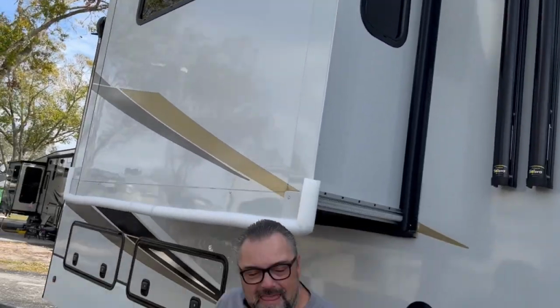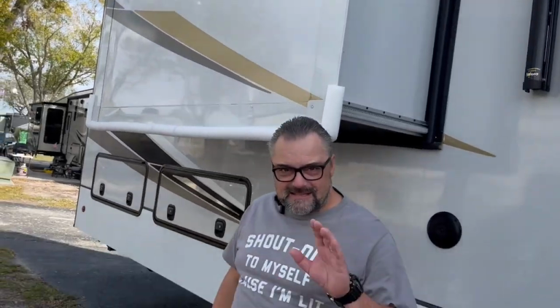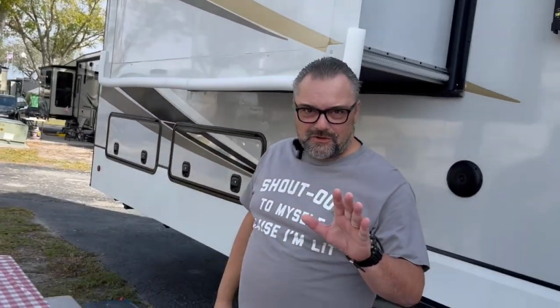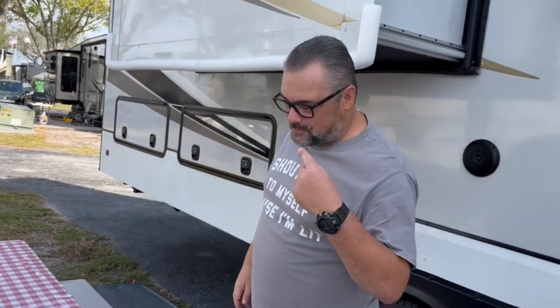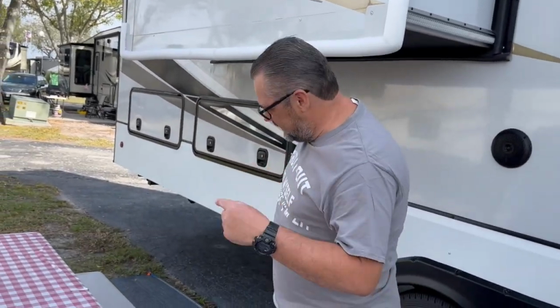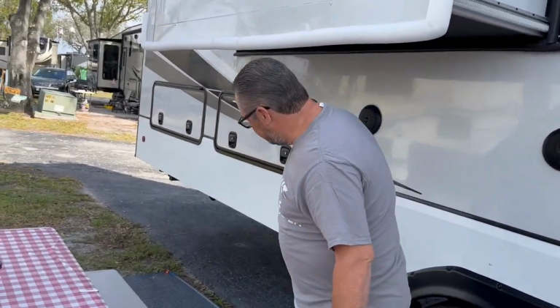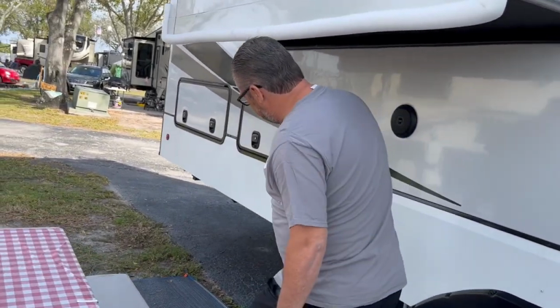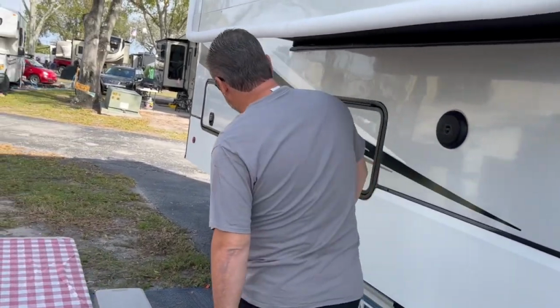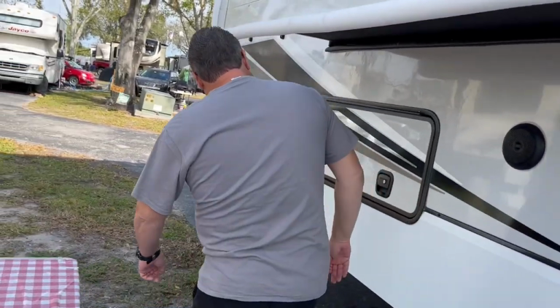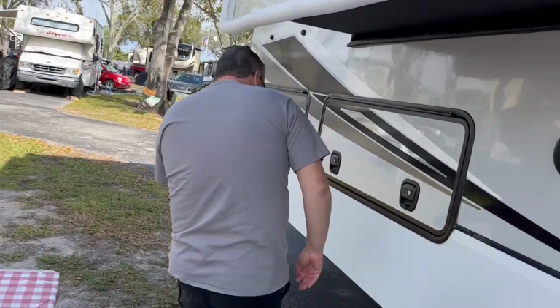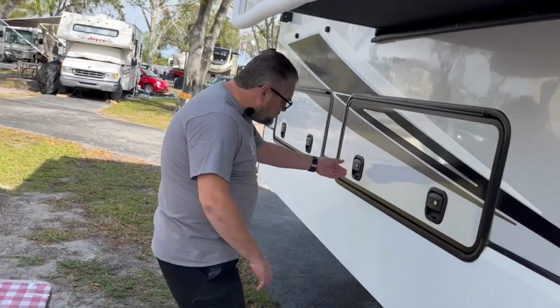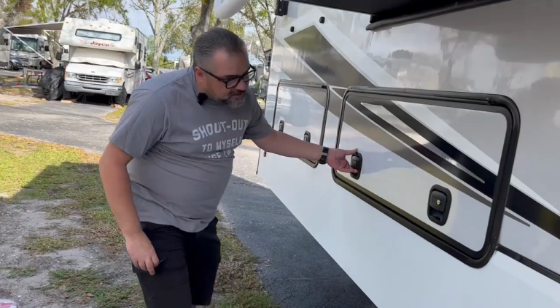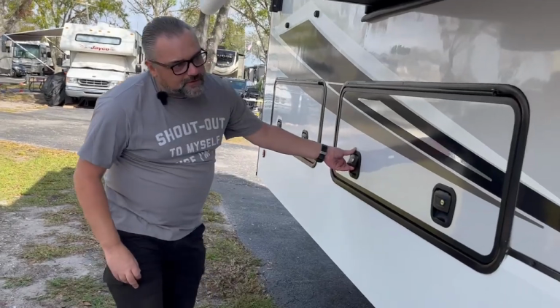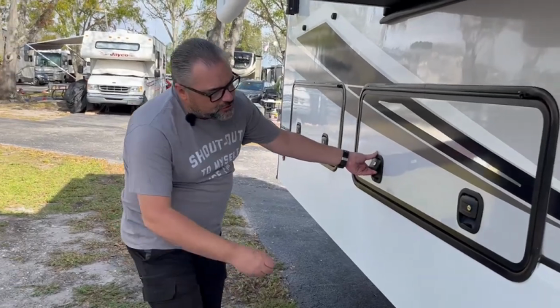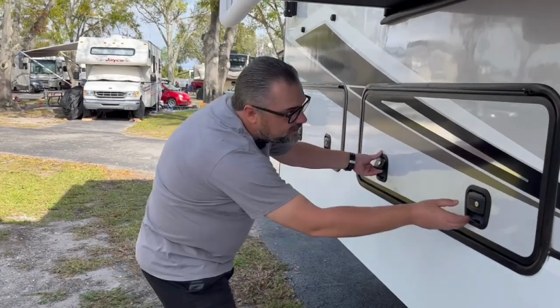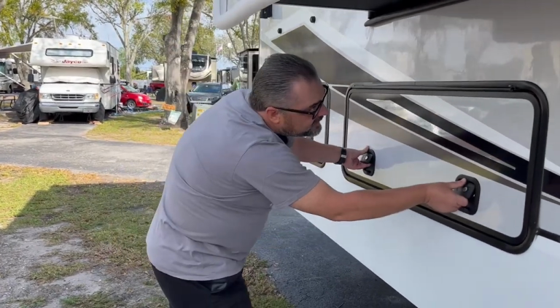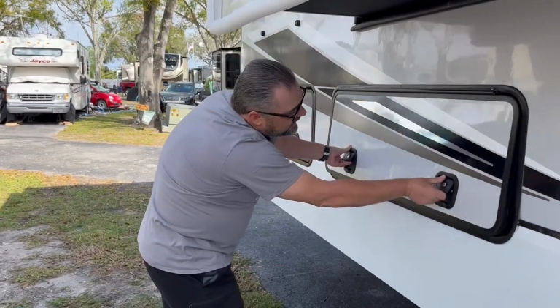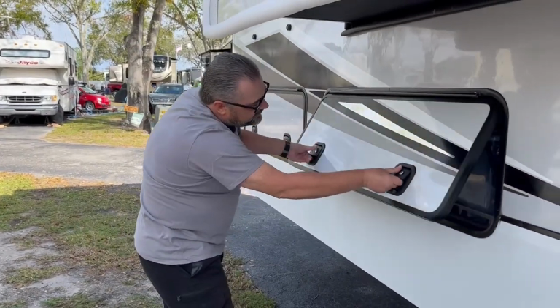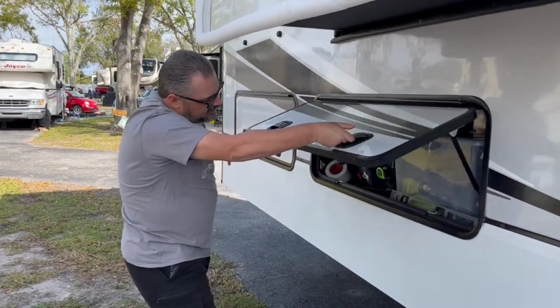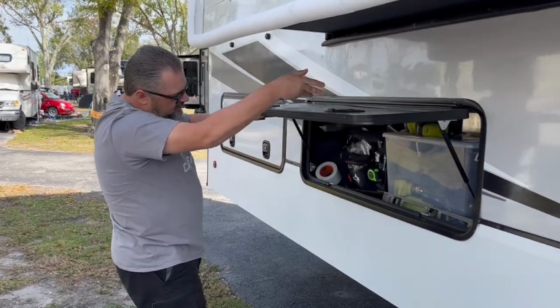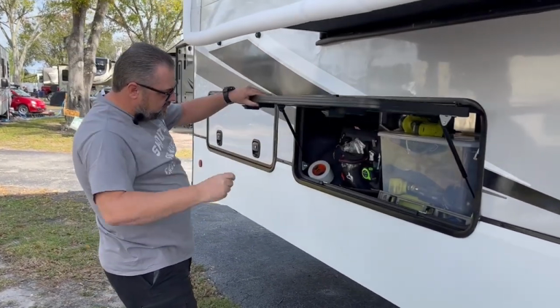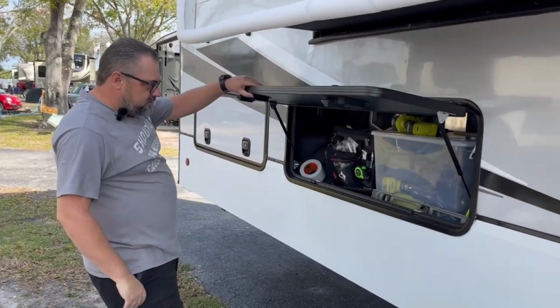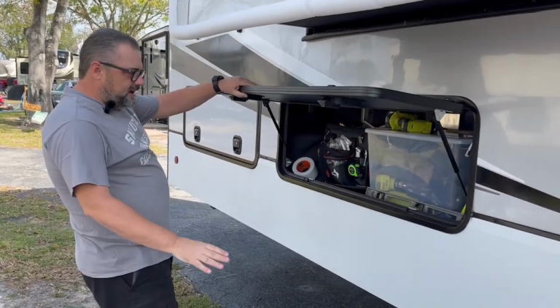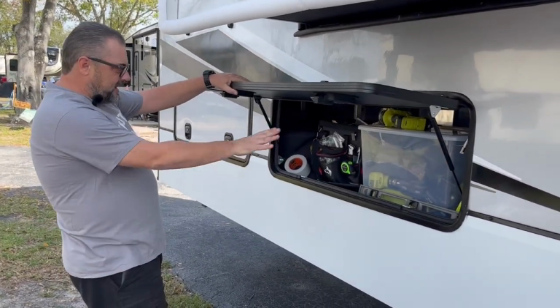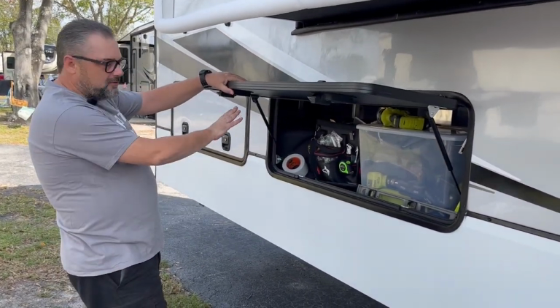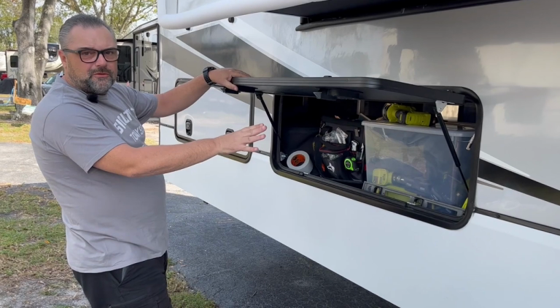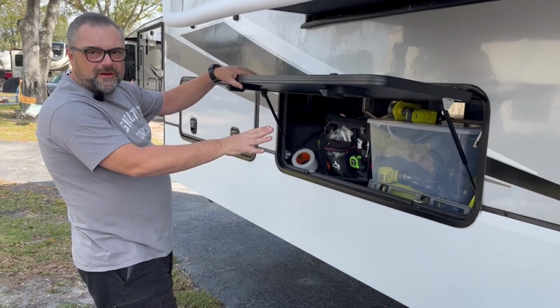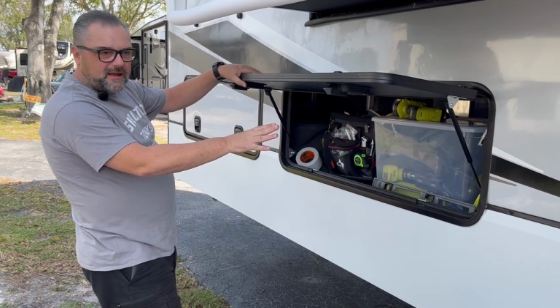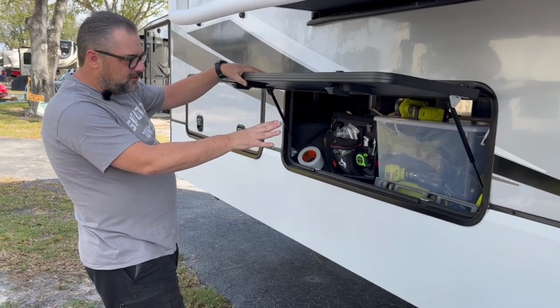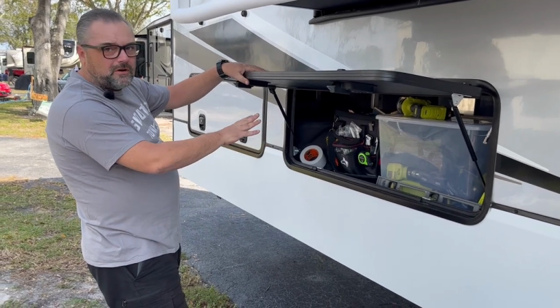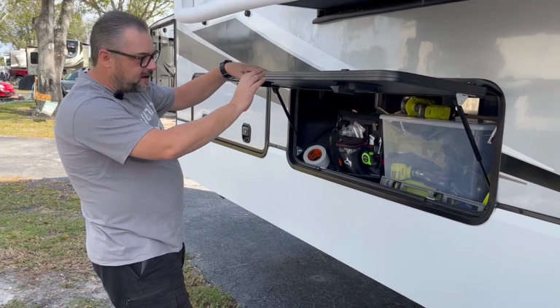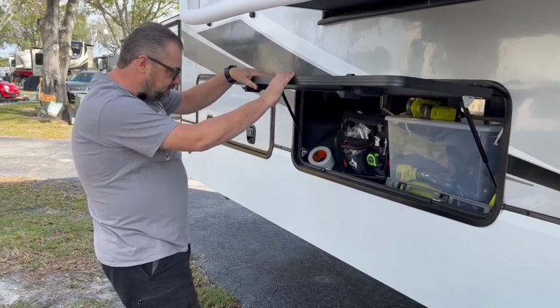And this is what sold me on this camper. This is all of the storage that I have. Right here I have all of my tools and everything I need to work on the camper.